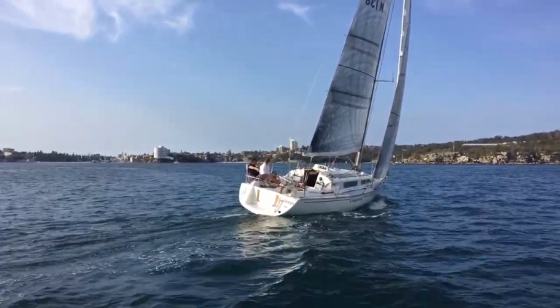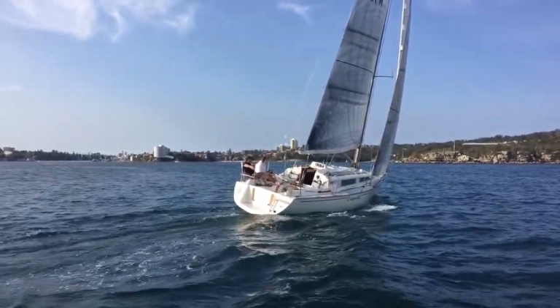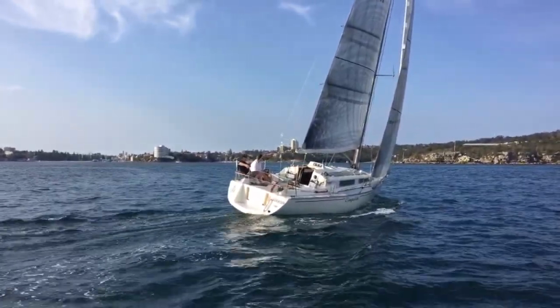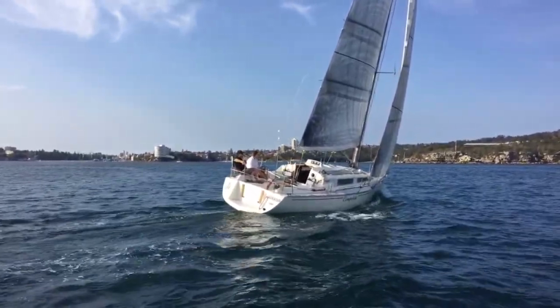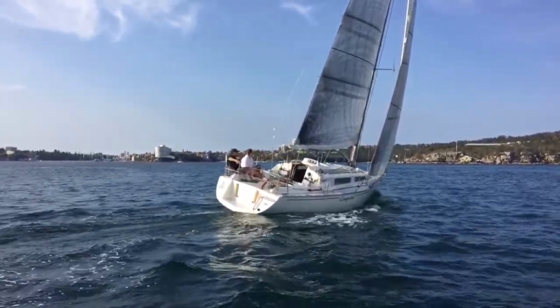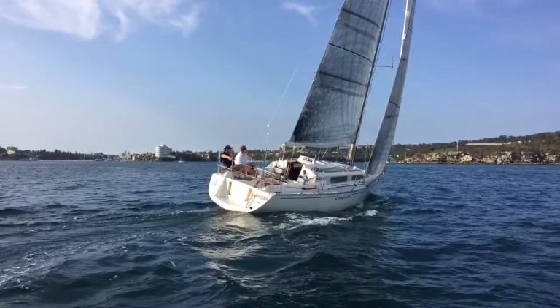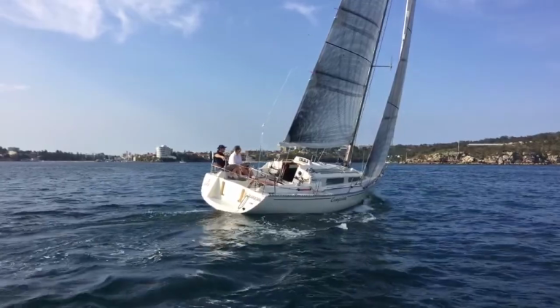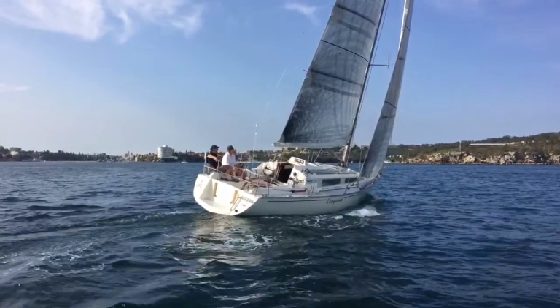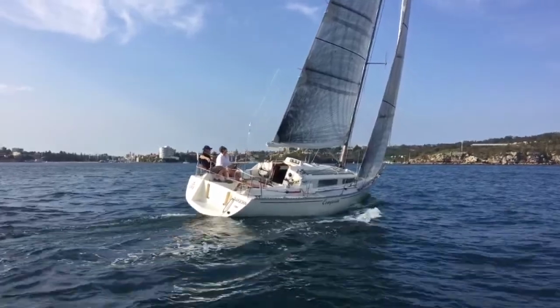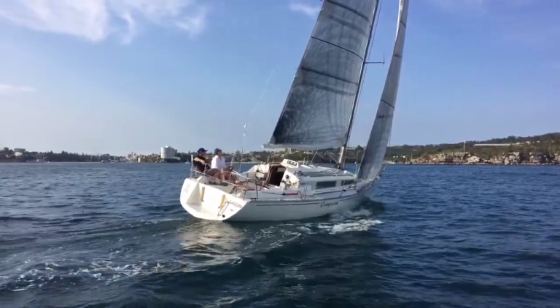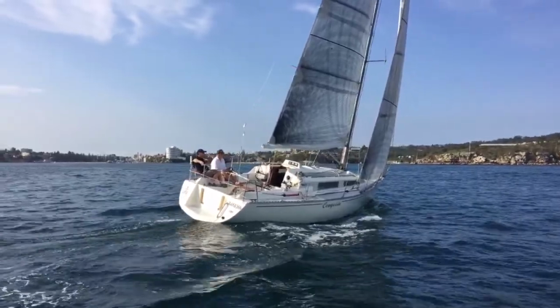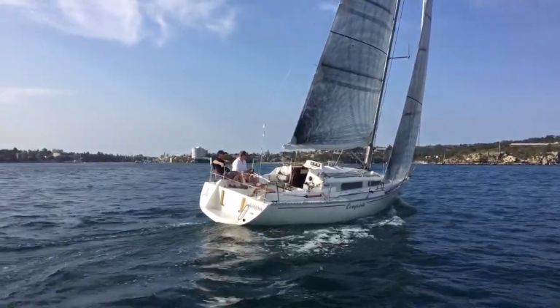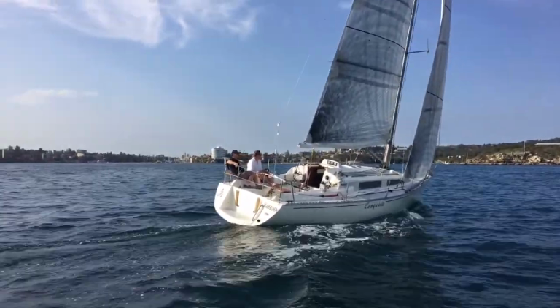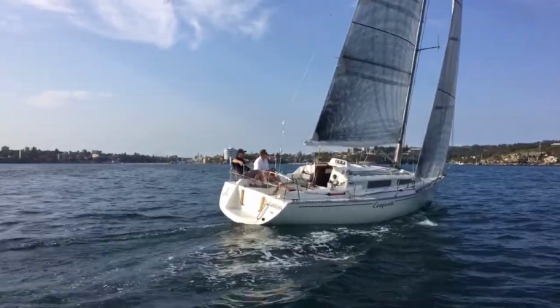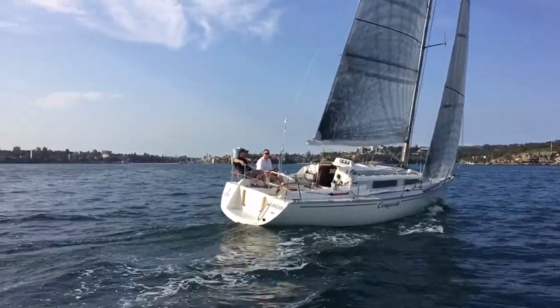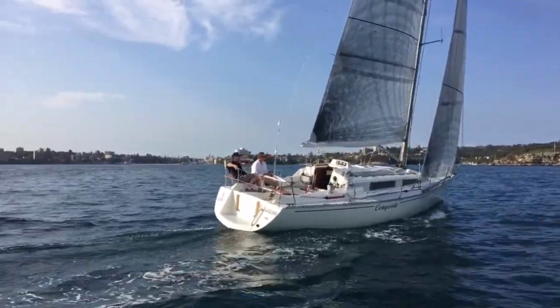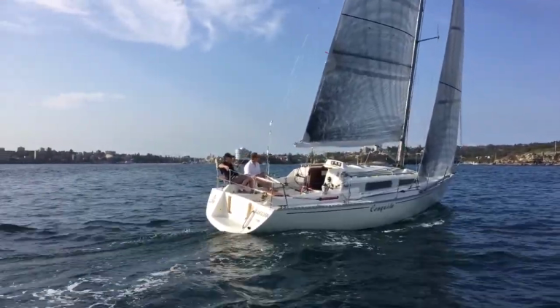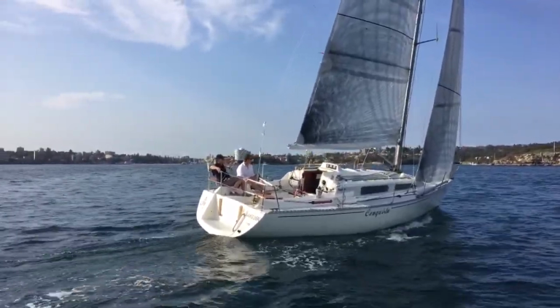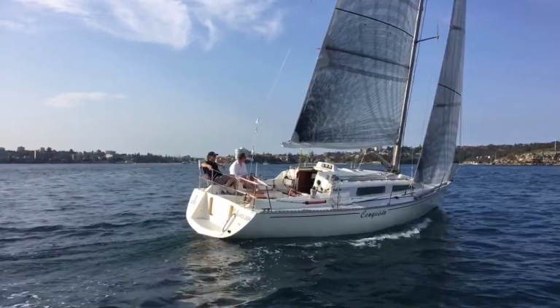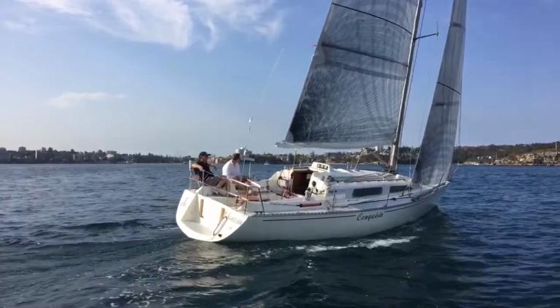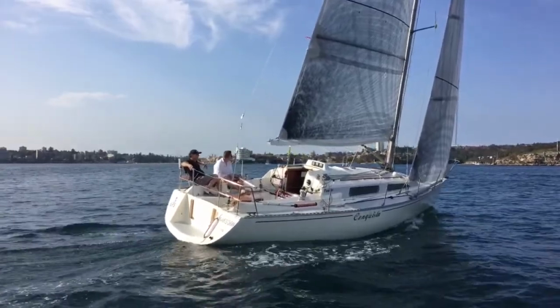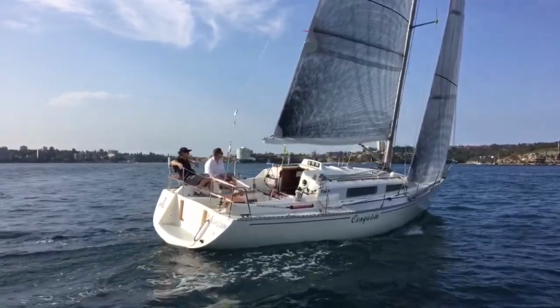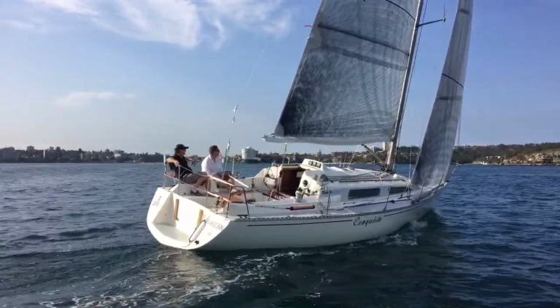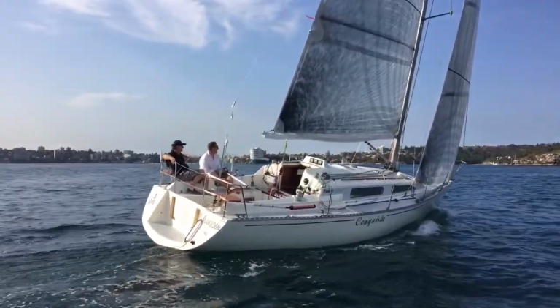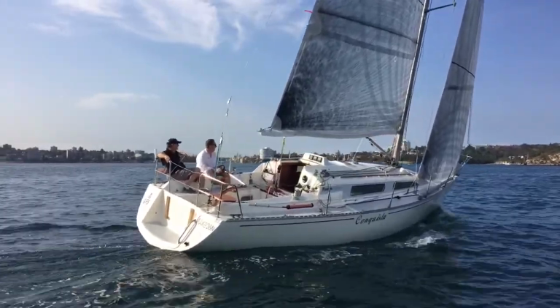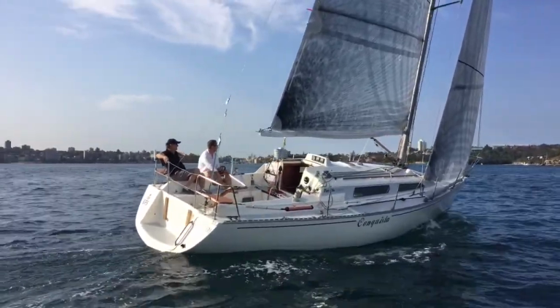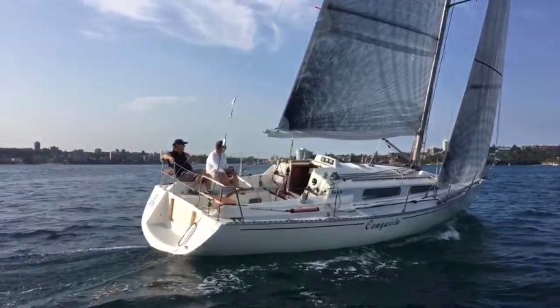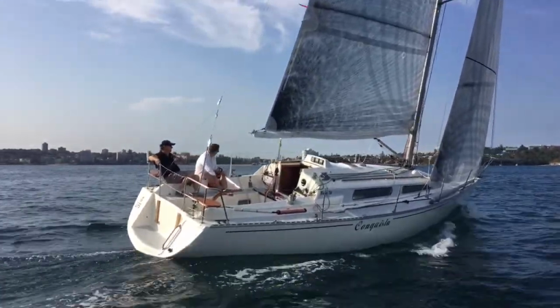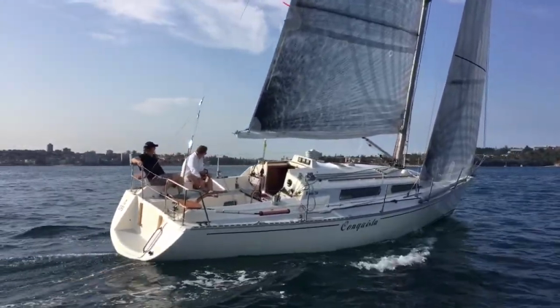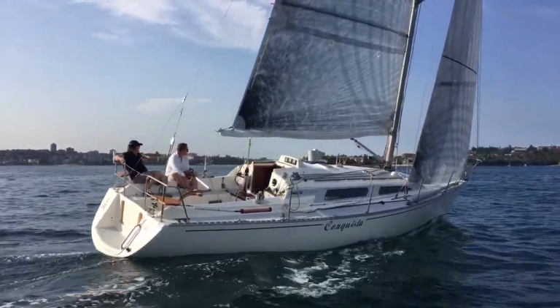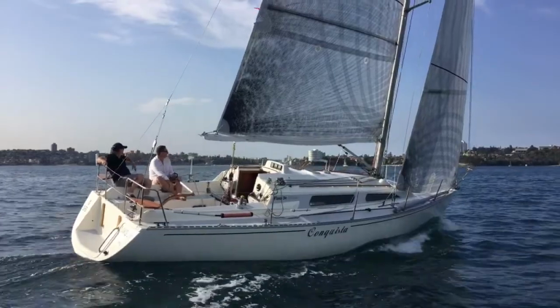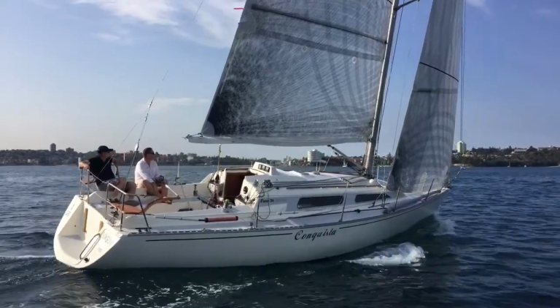As these shots might suggest, Conquista was extremely light on the helm — as mentioned, an absolute pleasure to sail. We took her out on a Friday afternoon and there was certainly no motivation to head back to the marina. We just wanted to keep going.